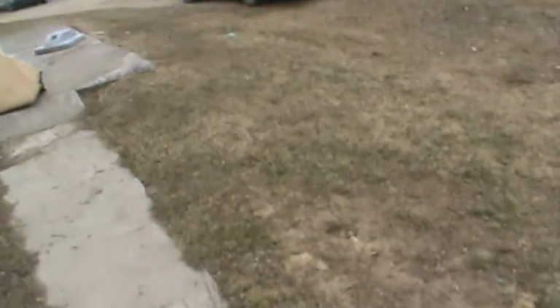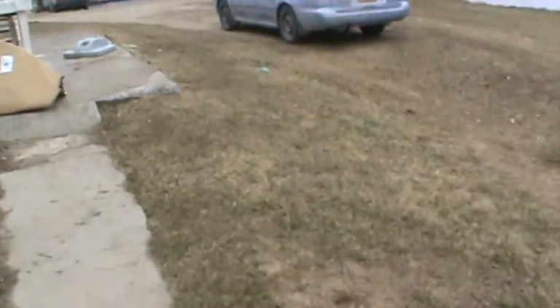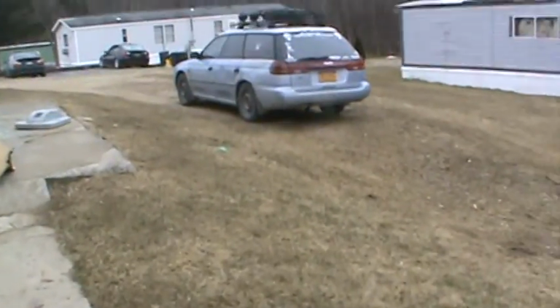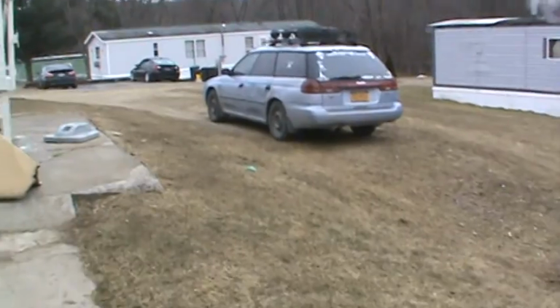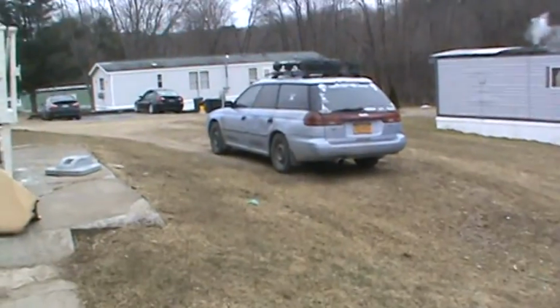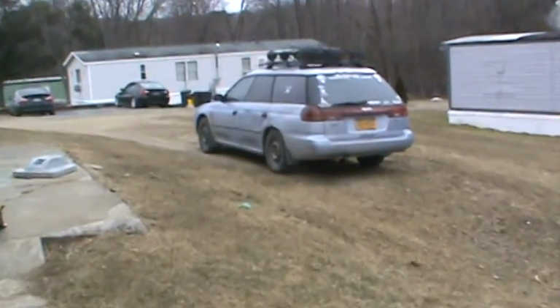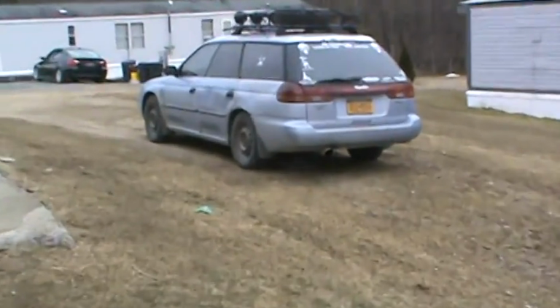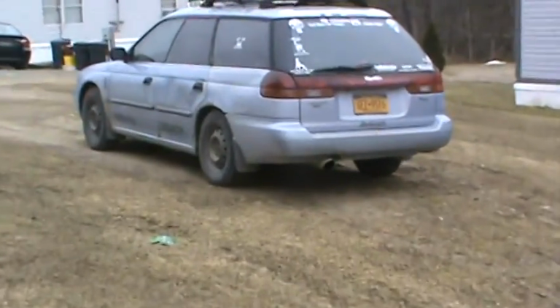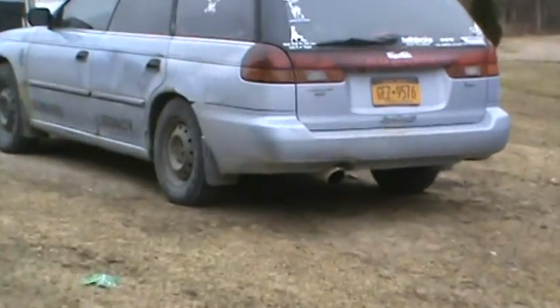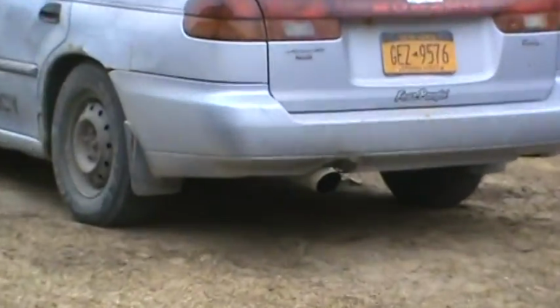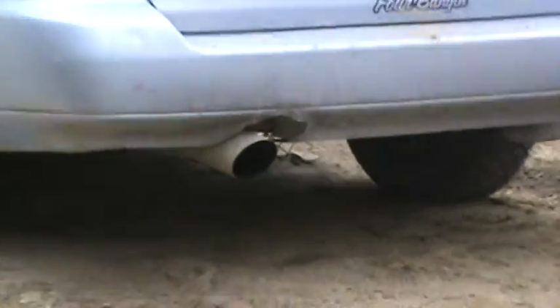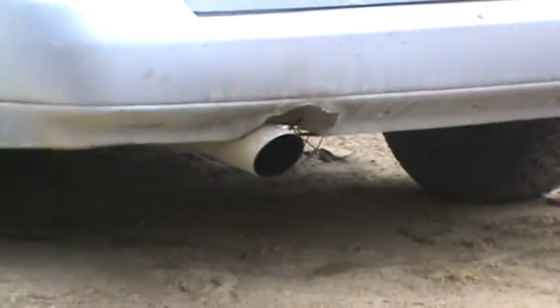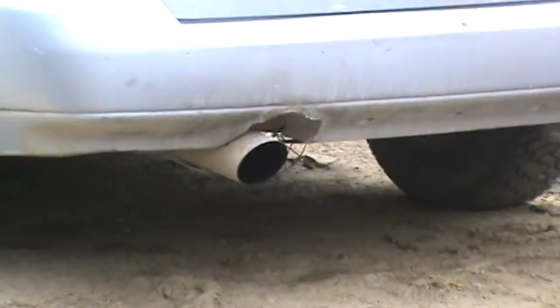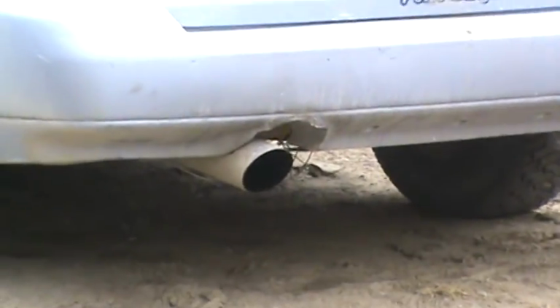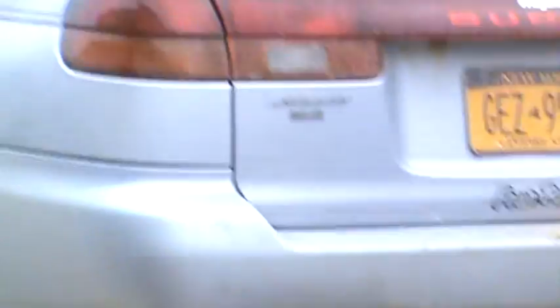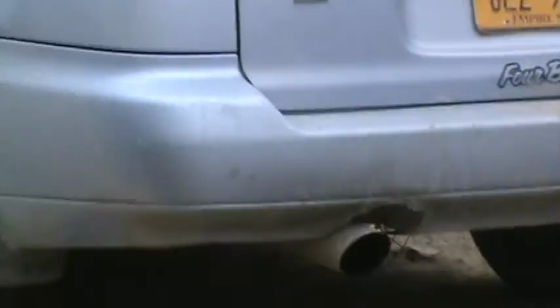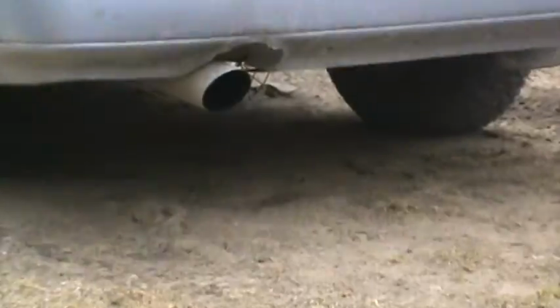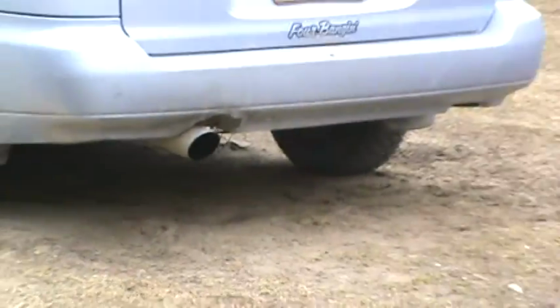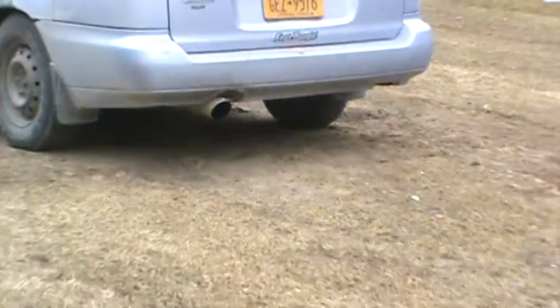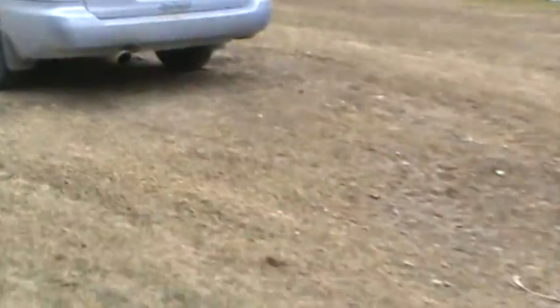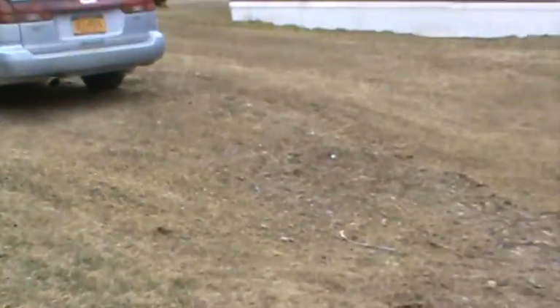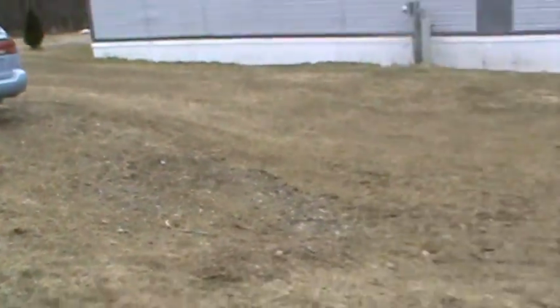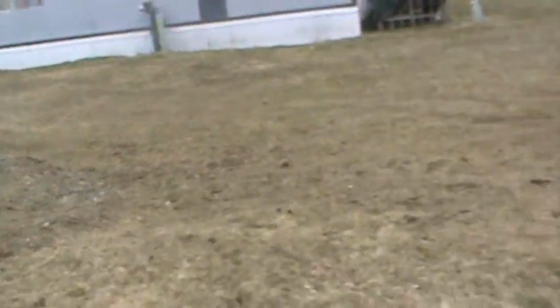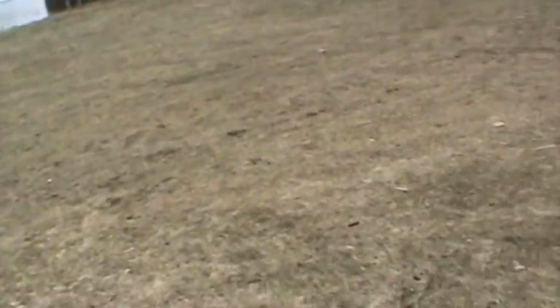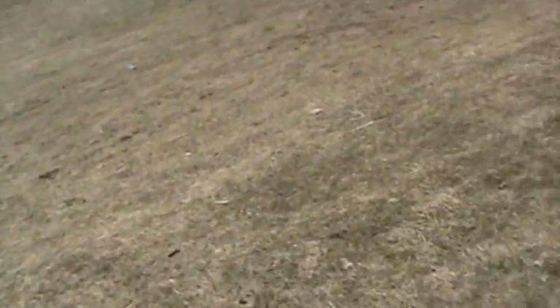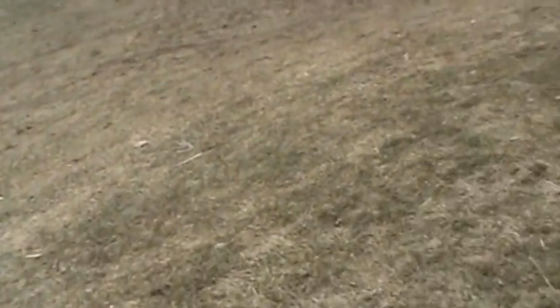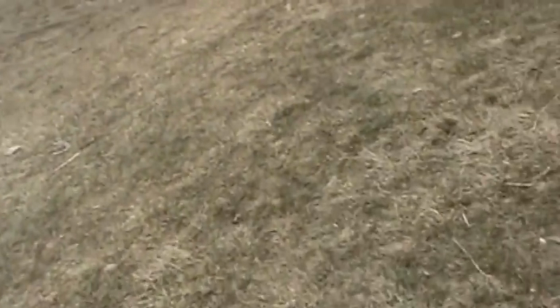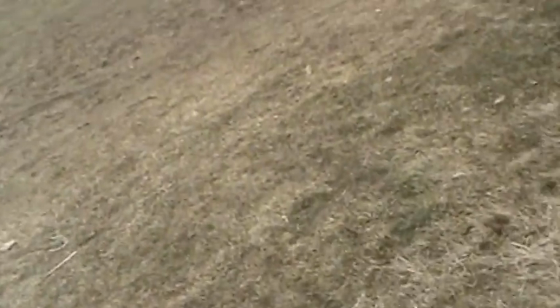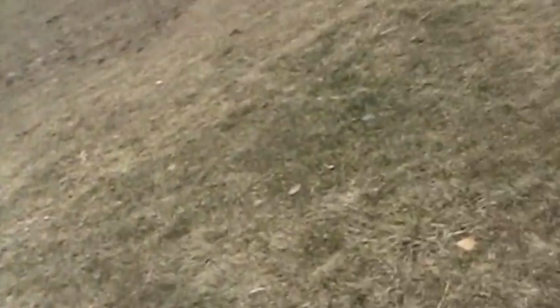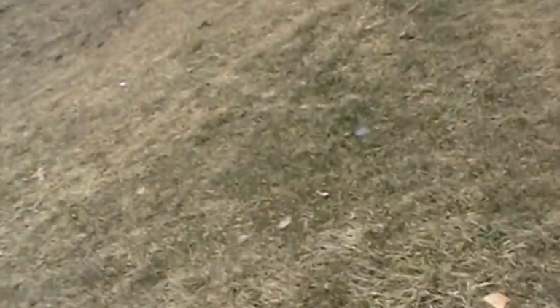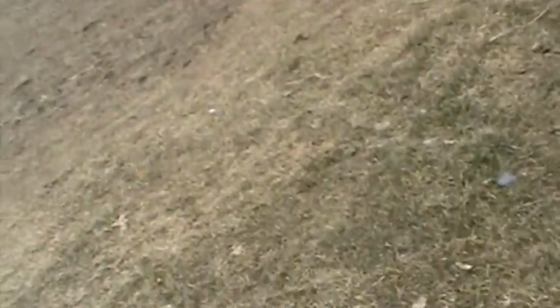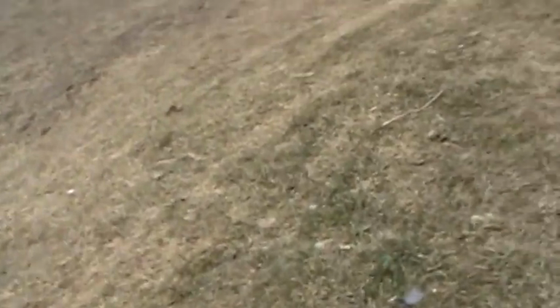Got a new exhaust on the car — kind of an old diesel exhaust tip onto it.